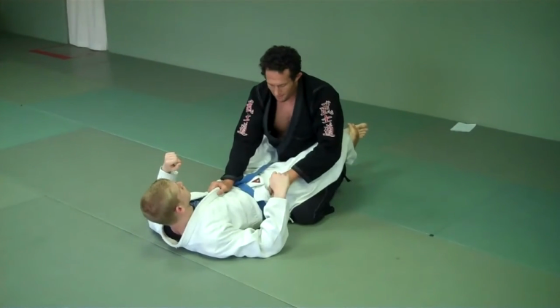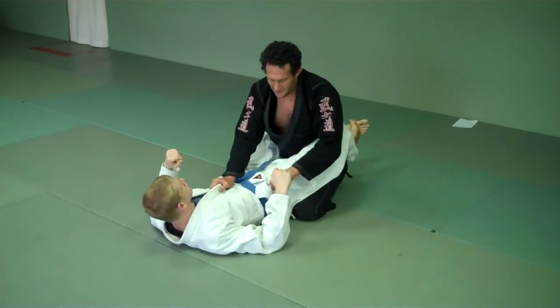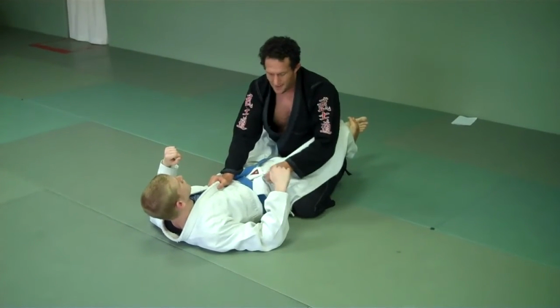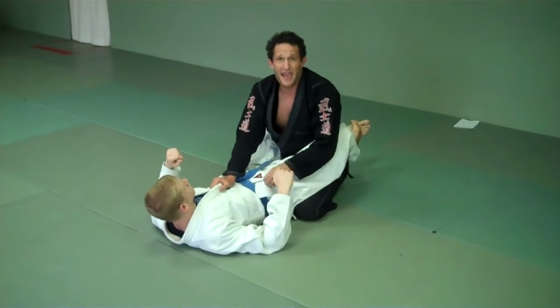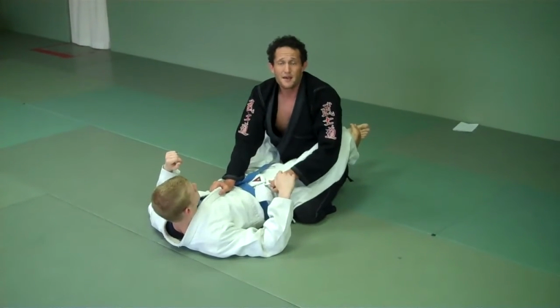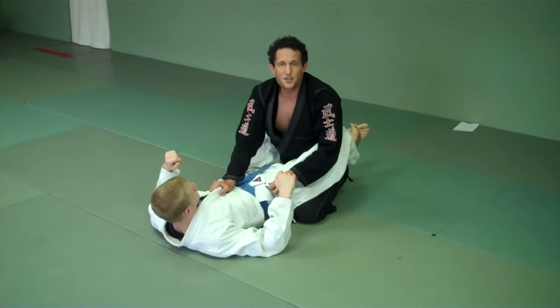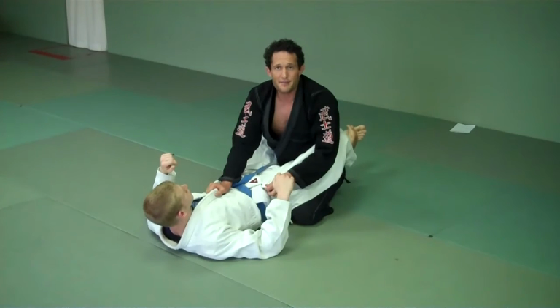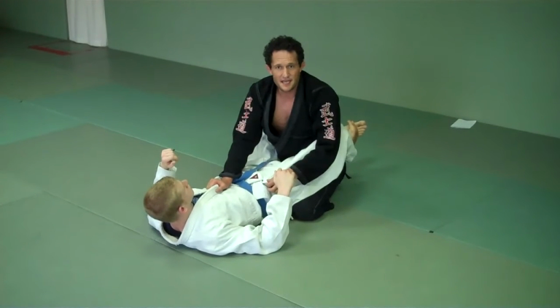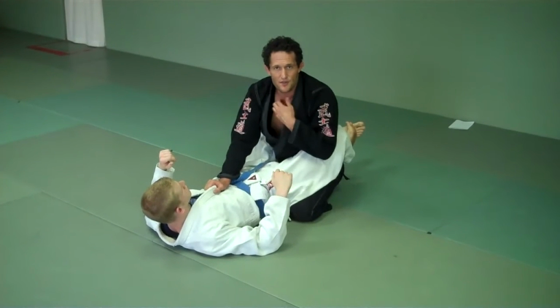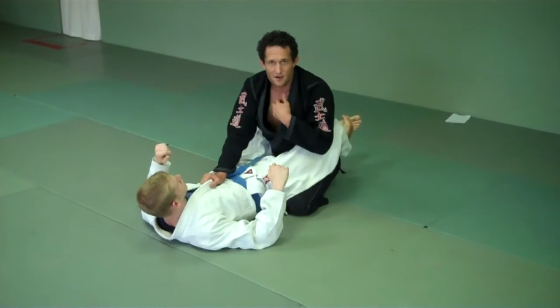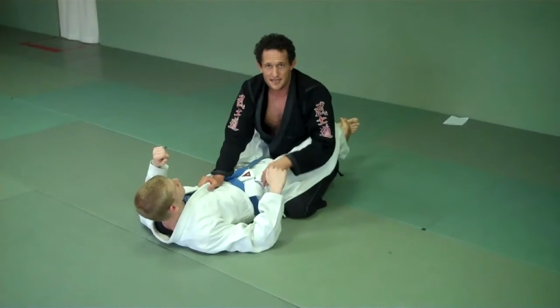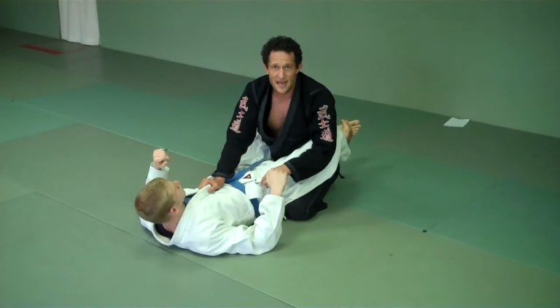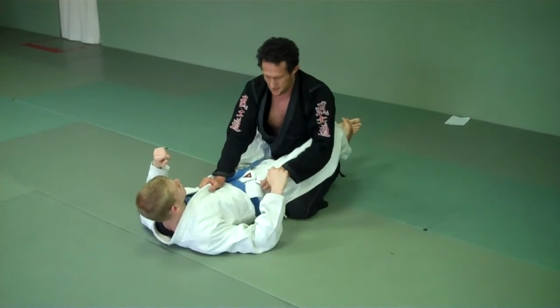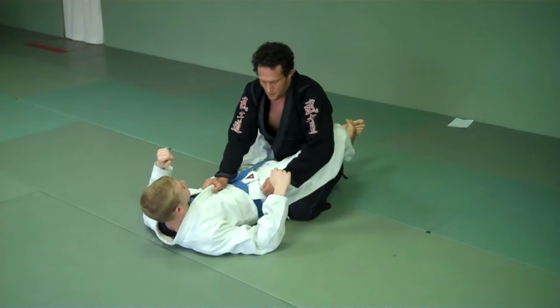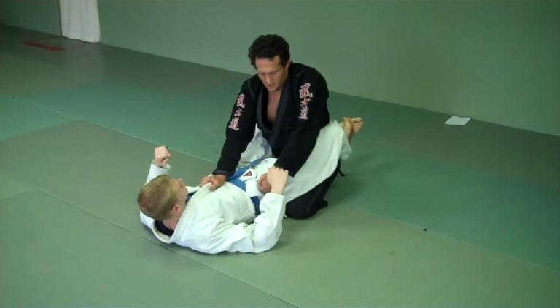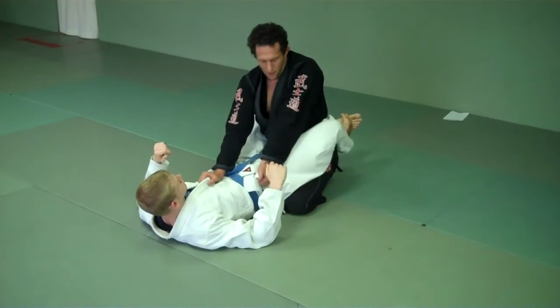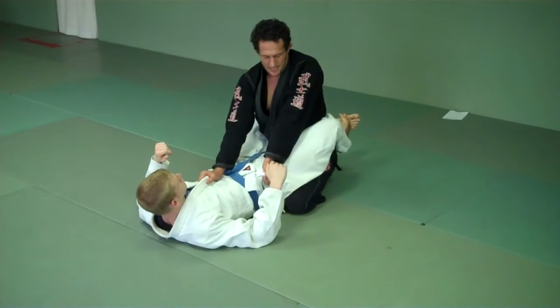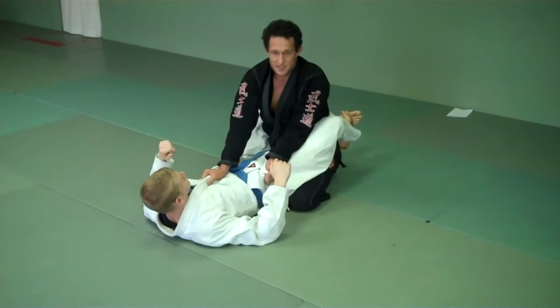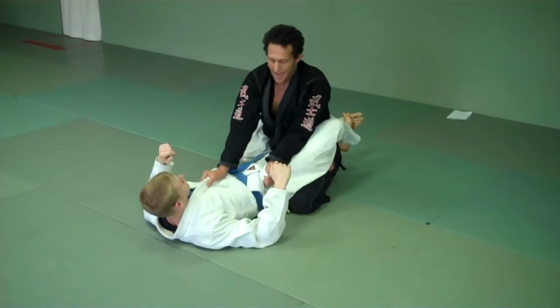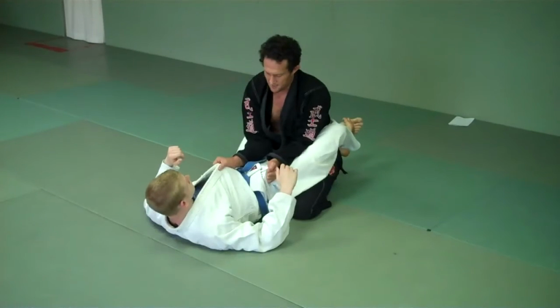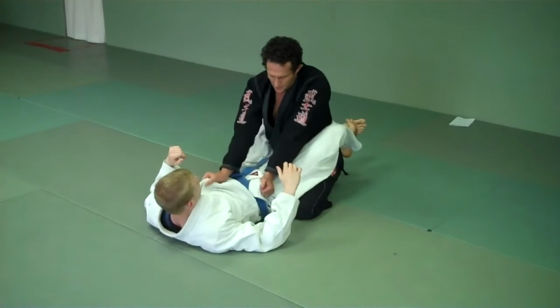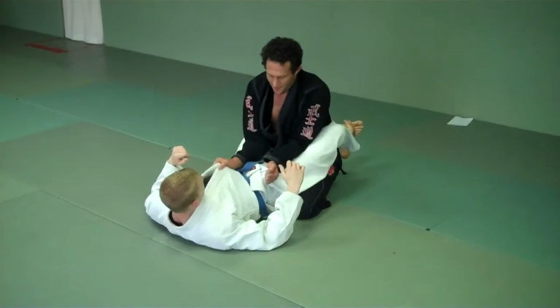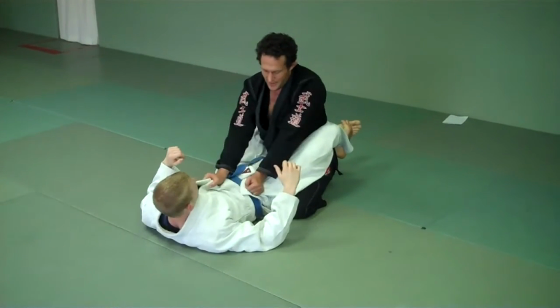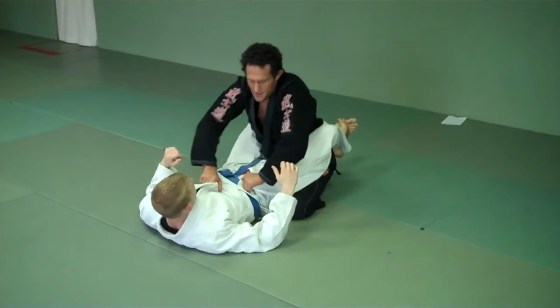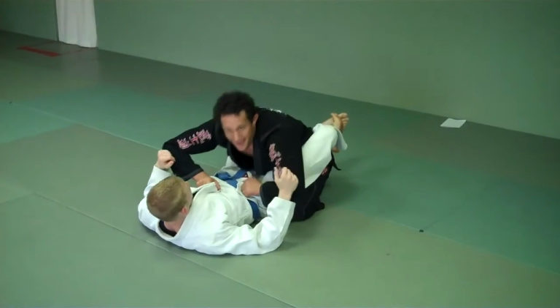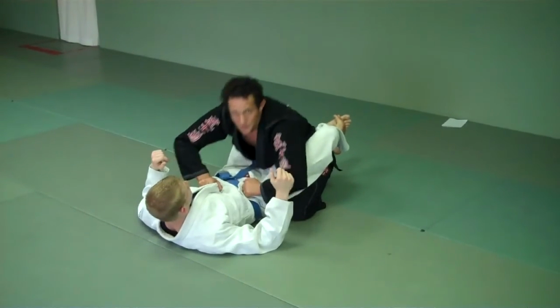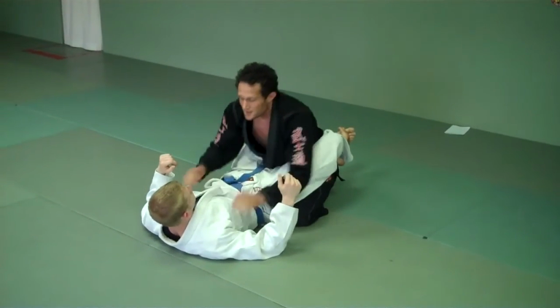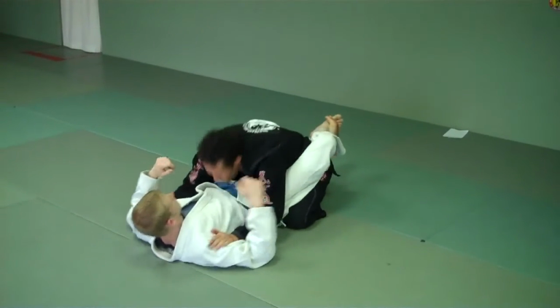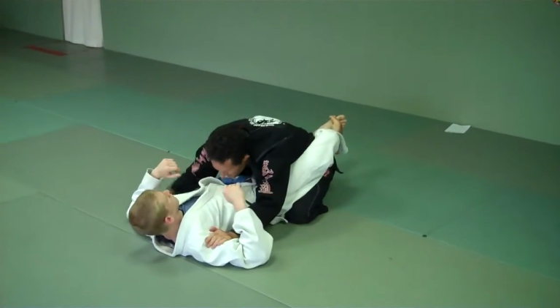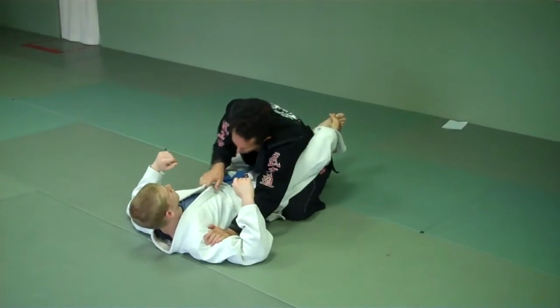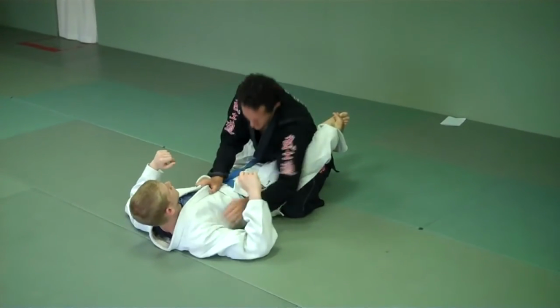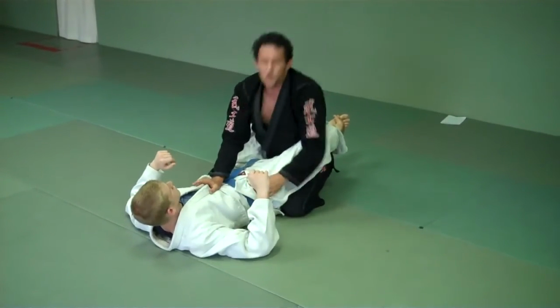My left hand grabs his pant. Make sure you don't grab the skin or the hair. My elbow comes in just like that. See my elbows? If they bend, they're in, not out. So I go from here — one, two. I've built up my base, my head's up.